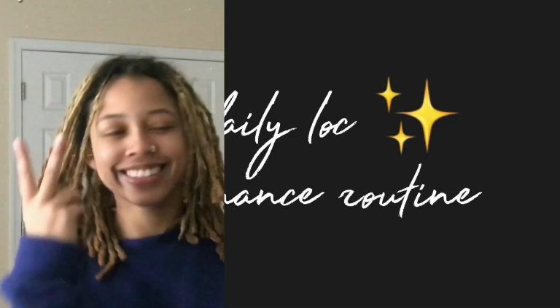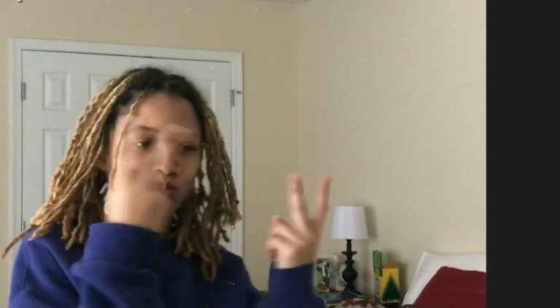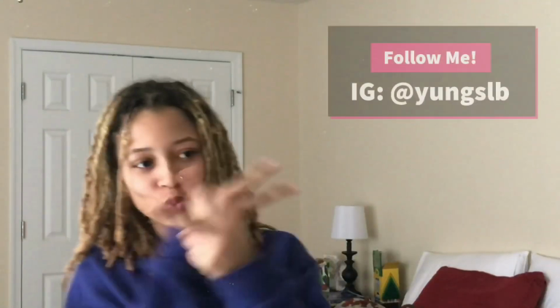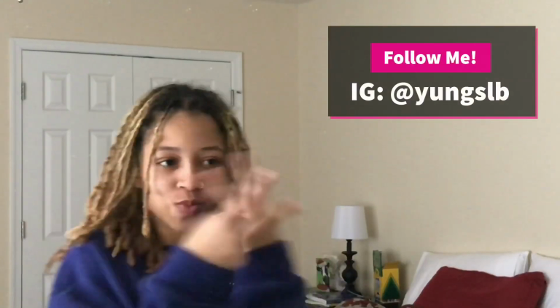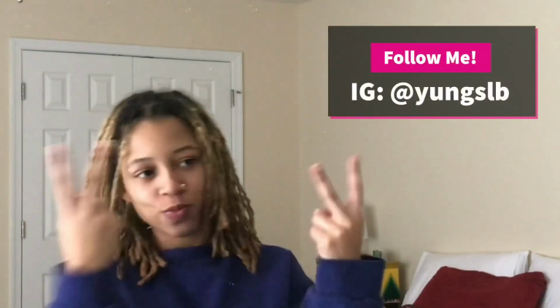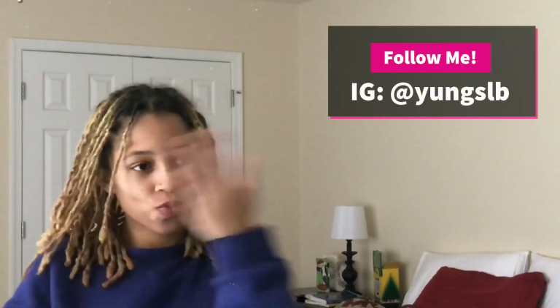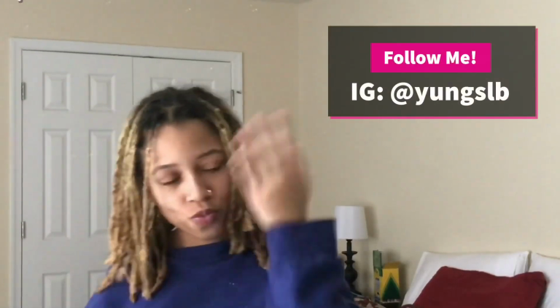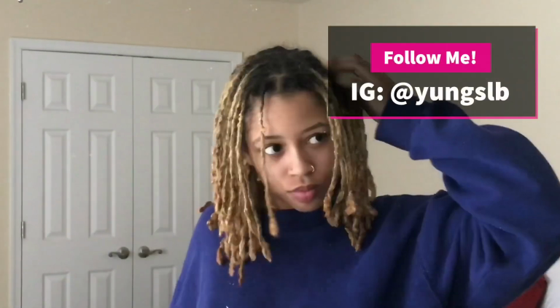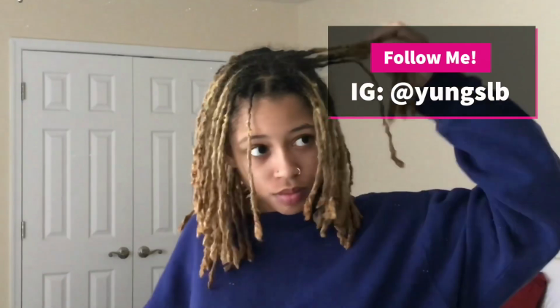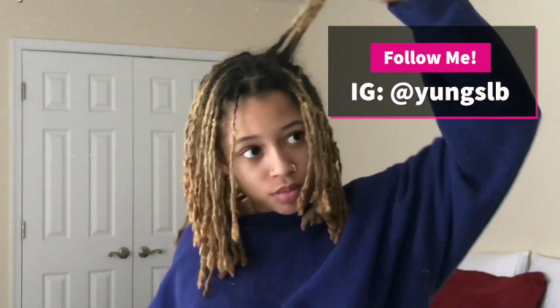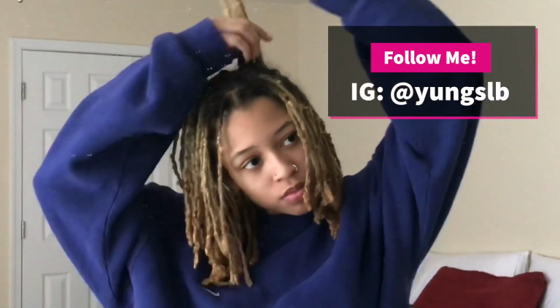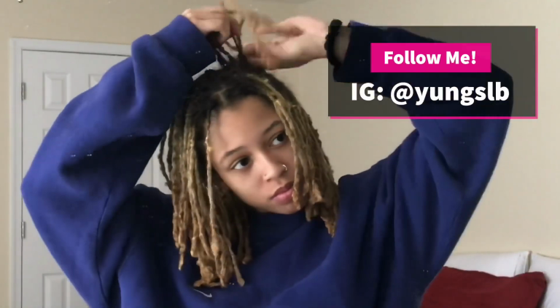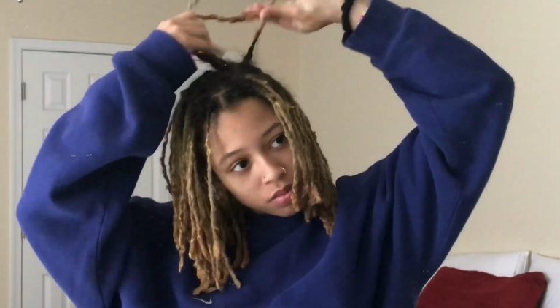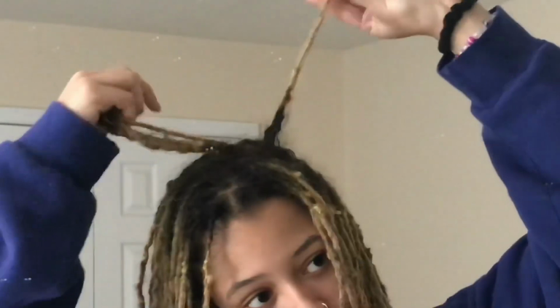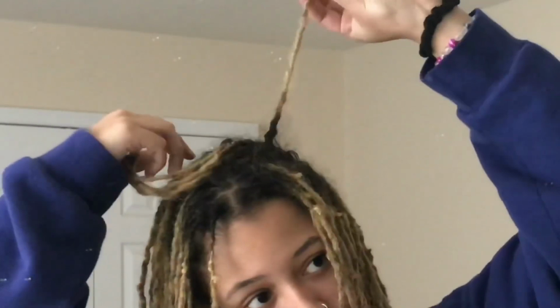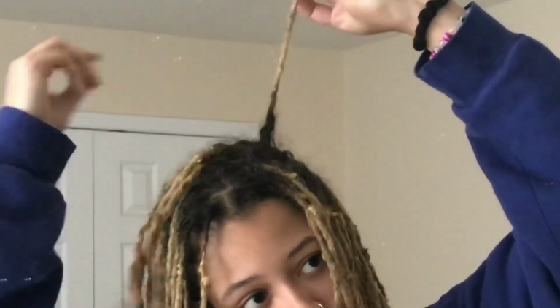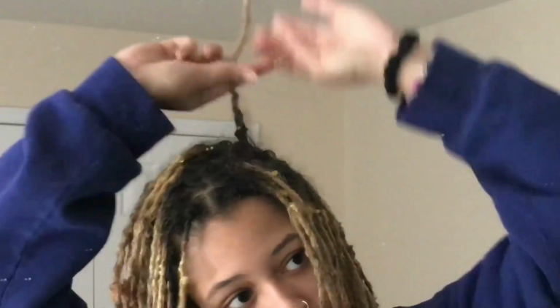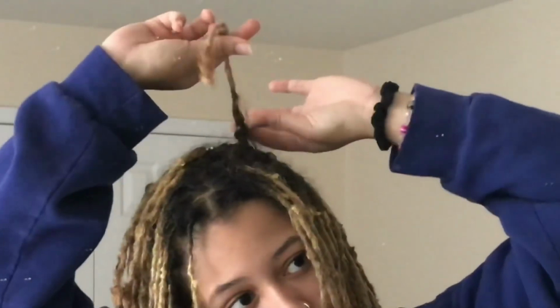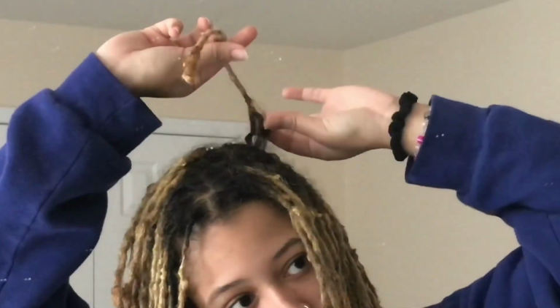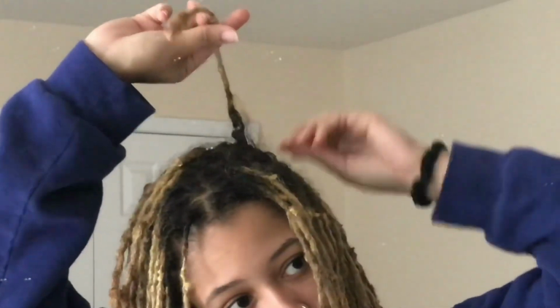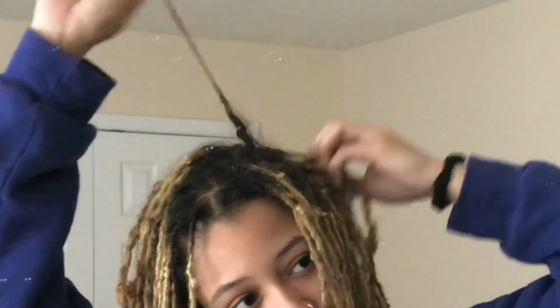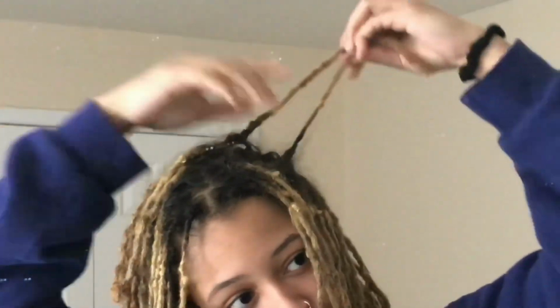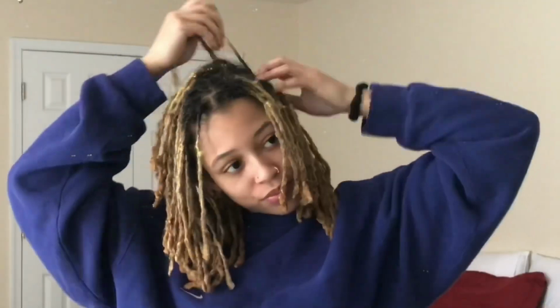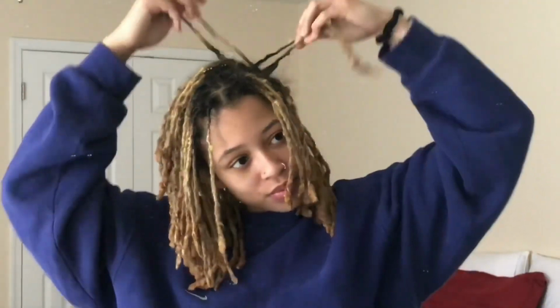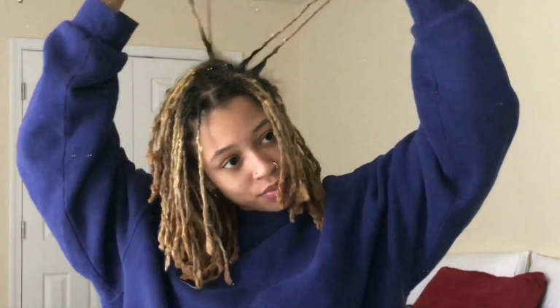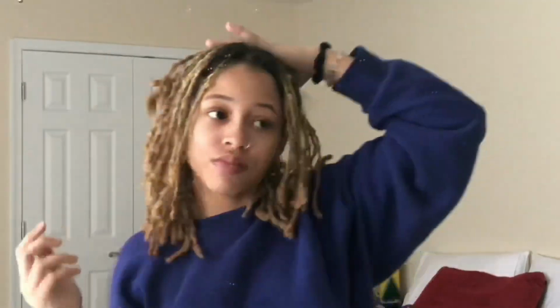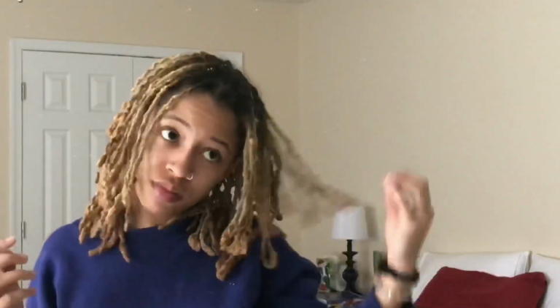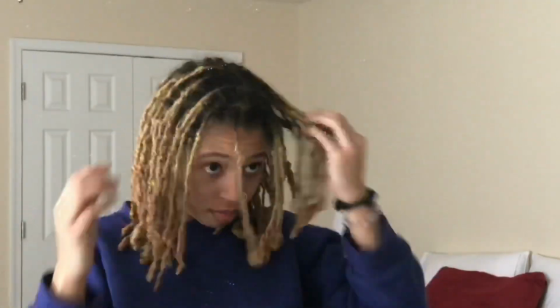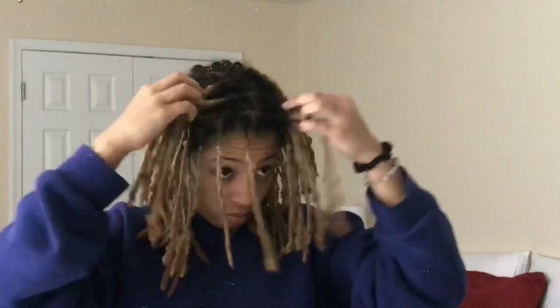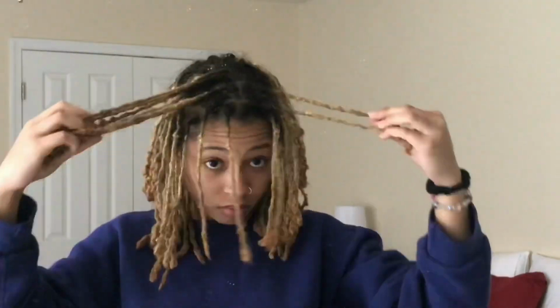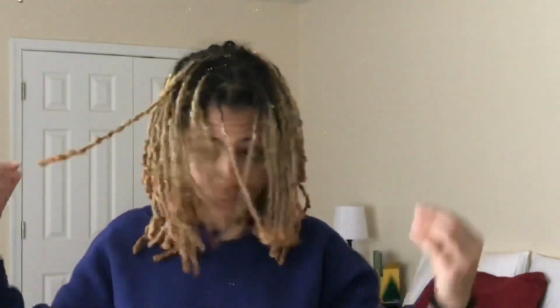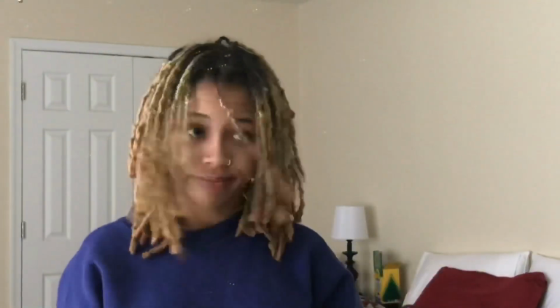What's good y'all, it's your girl Young SLB, and today I'm giving you guys a quick video about how I keep my locks maintained on a daily basis and how I try to reduce frizz and keep them looking neat and somewhat organized. So that's what I'm going to be showing you guys today — let's just hop right in.